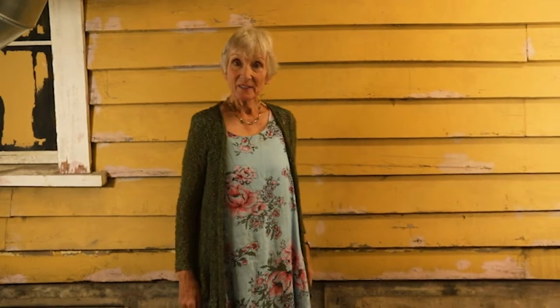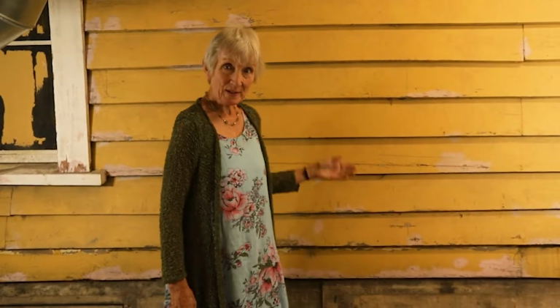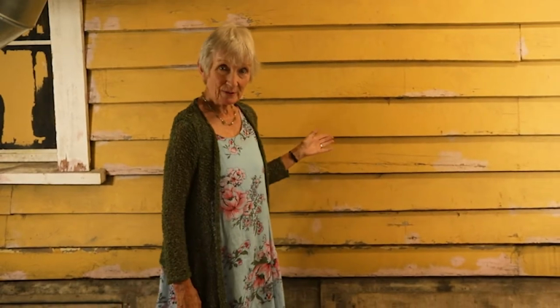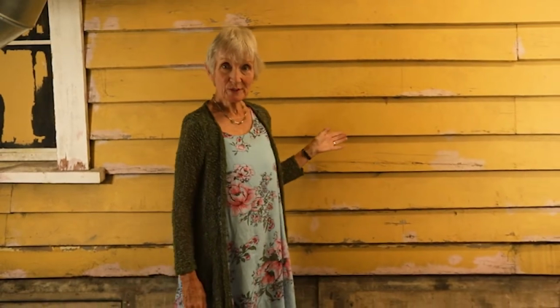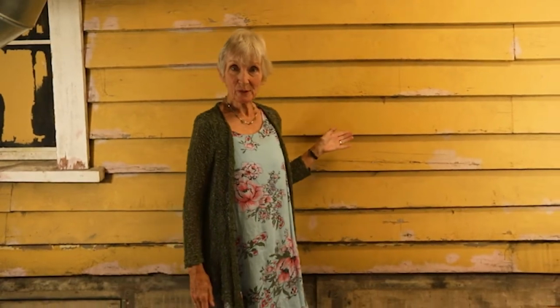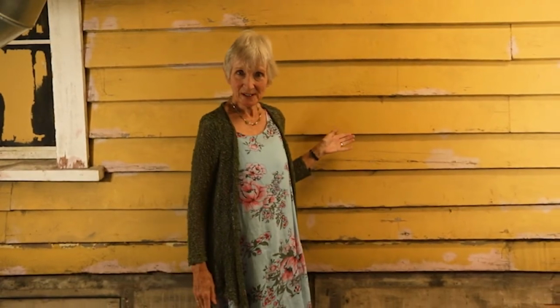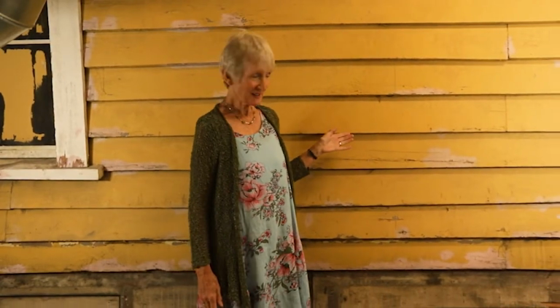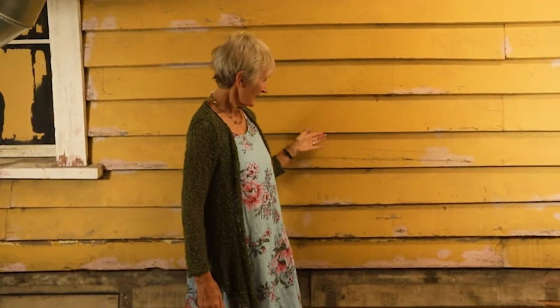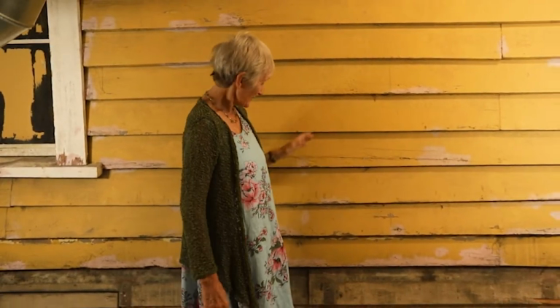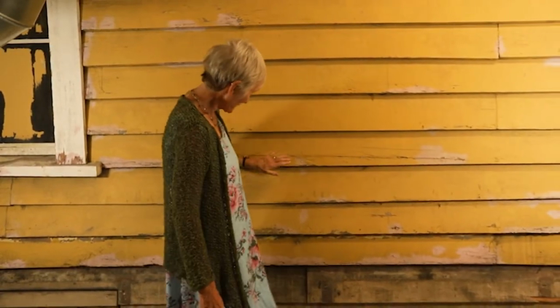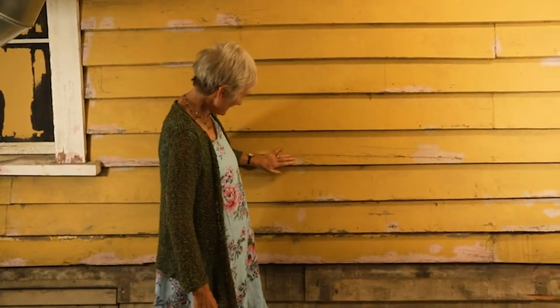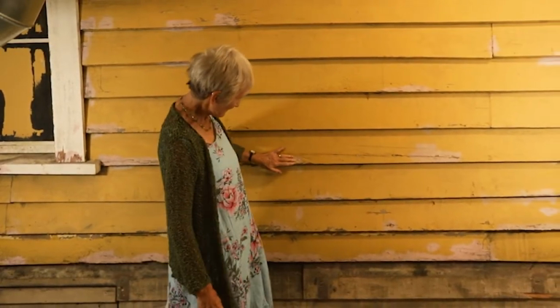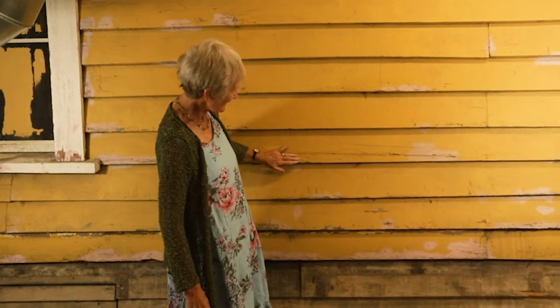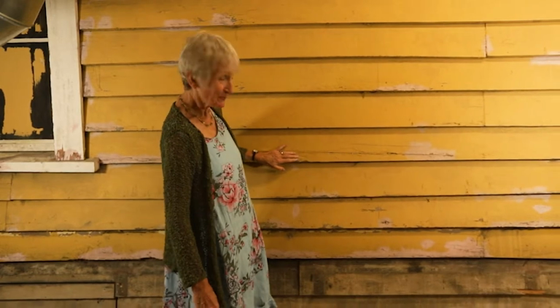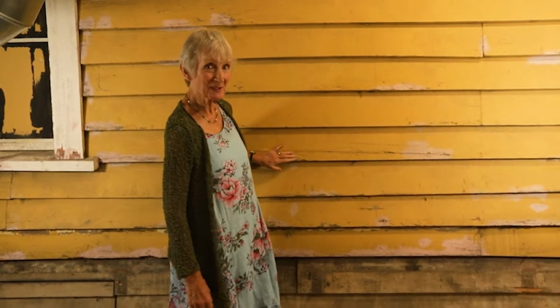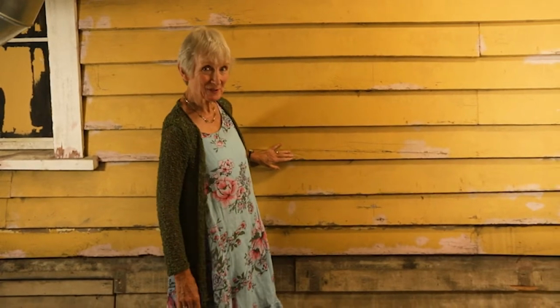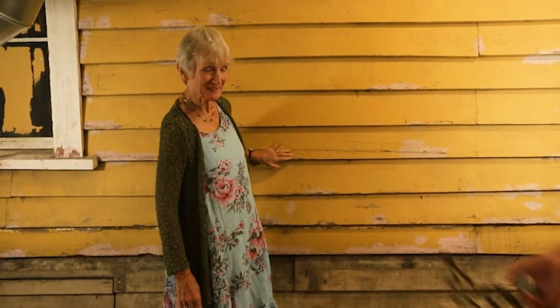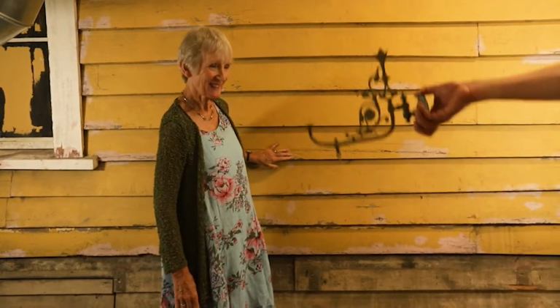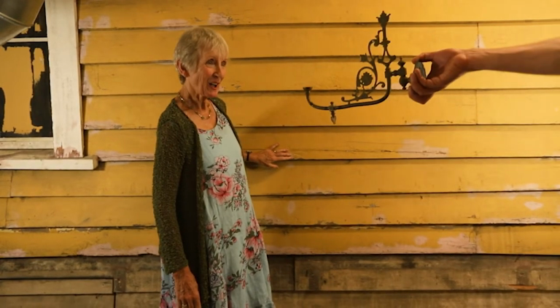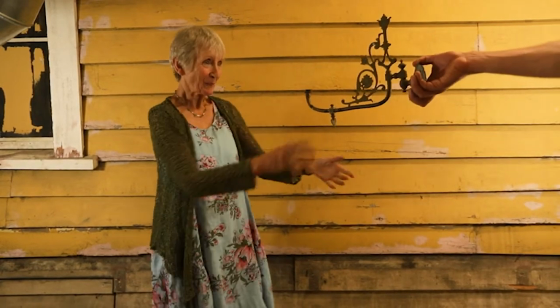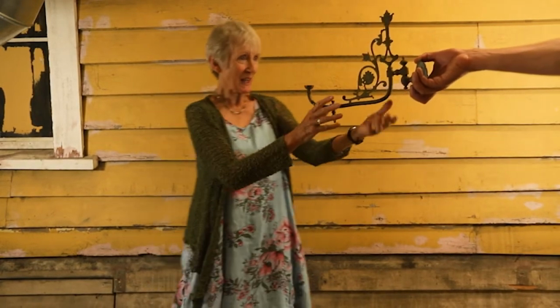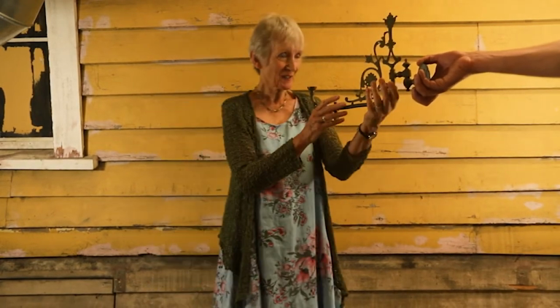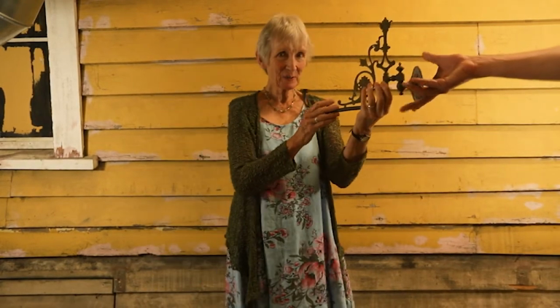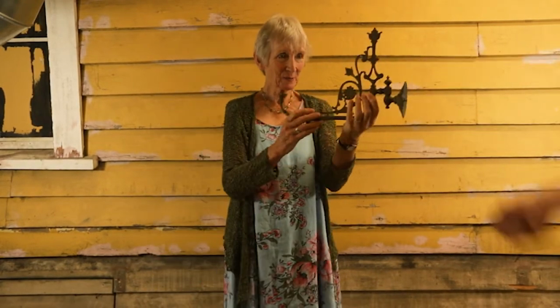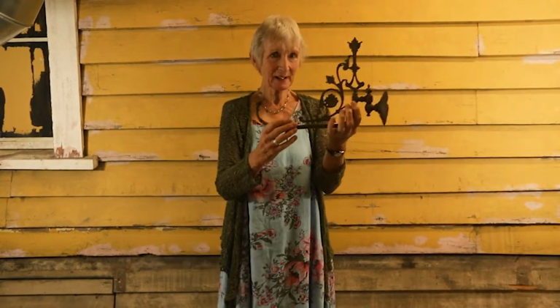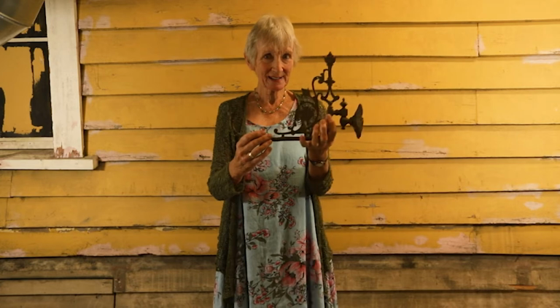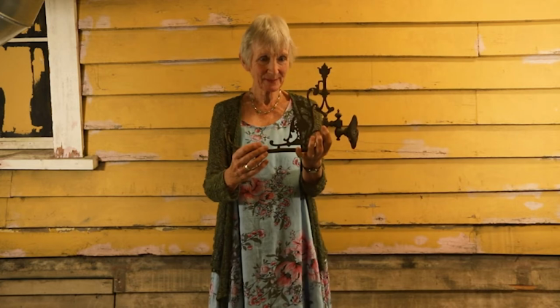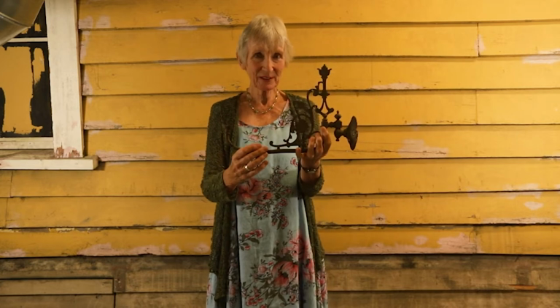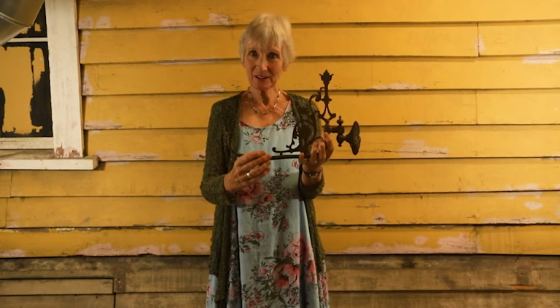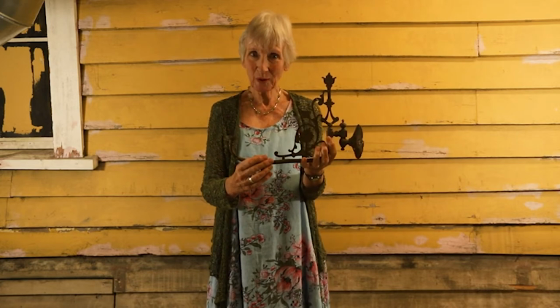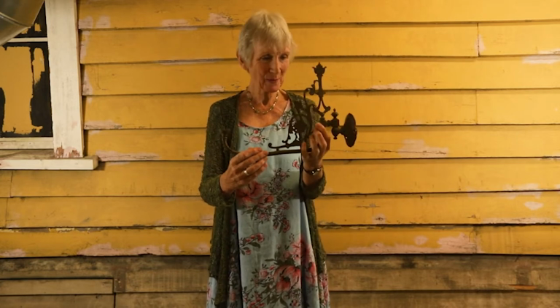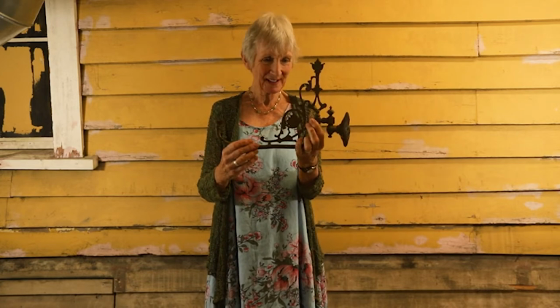These weatherboards are the original outside of the theatre and you can still see some of the layers of paint from previous paint jobs. And this is one of the original gas lamps that would have lit your way around the theatre.